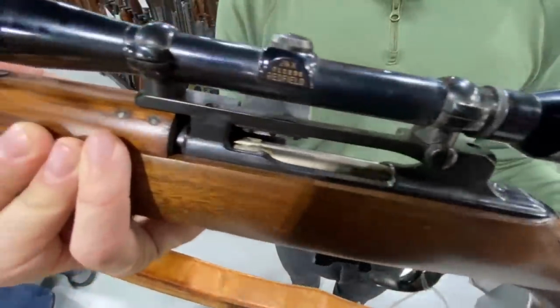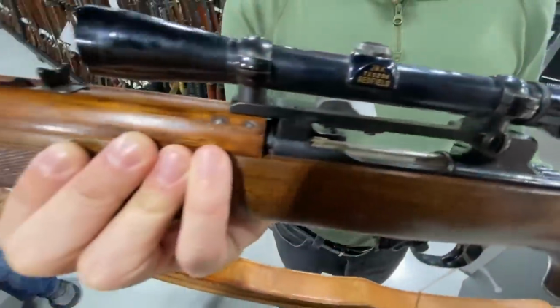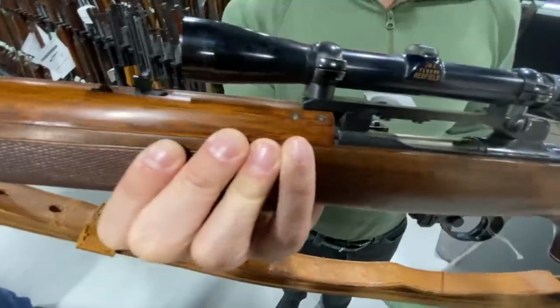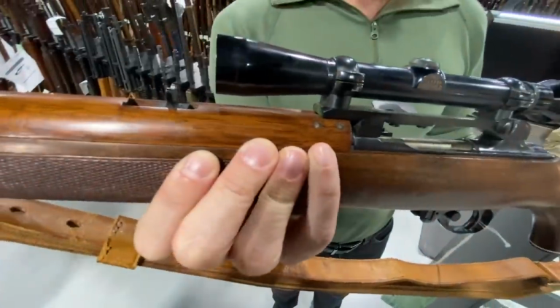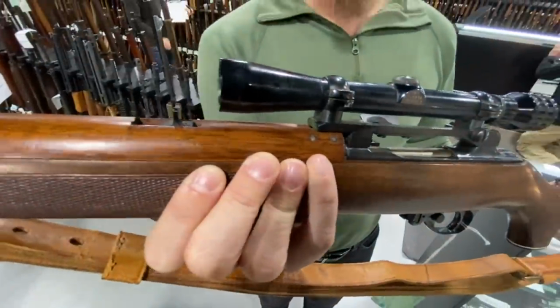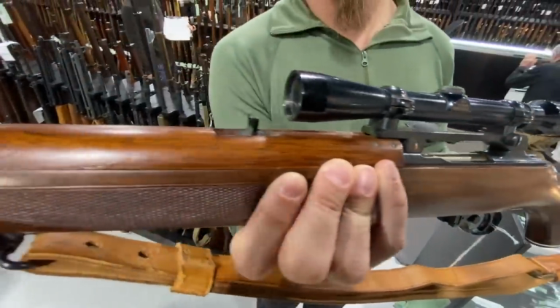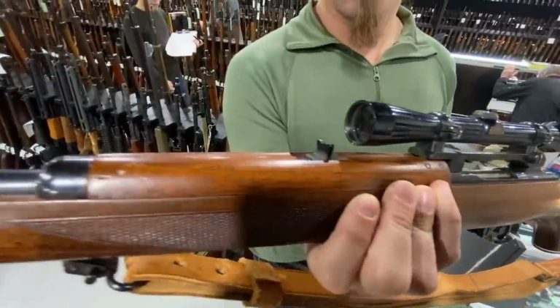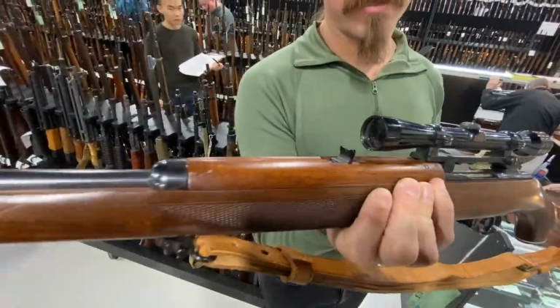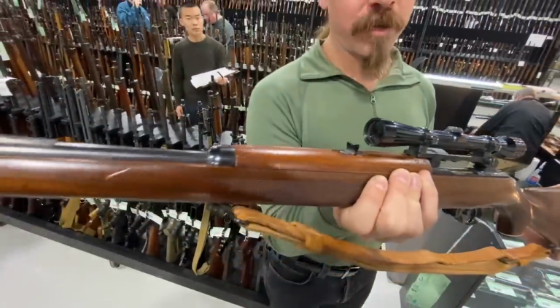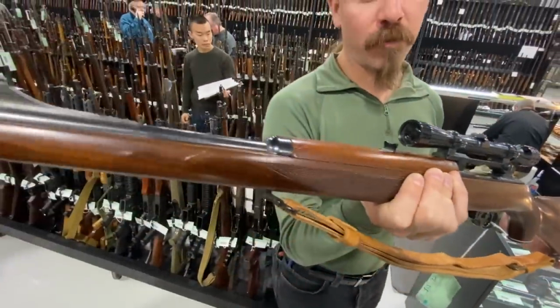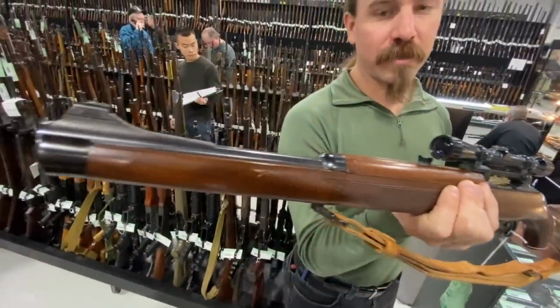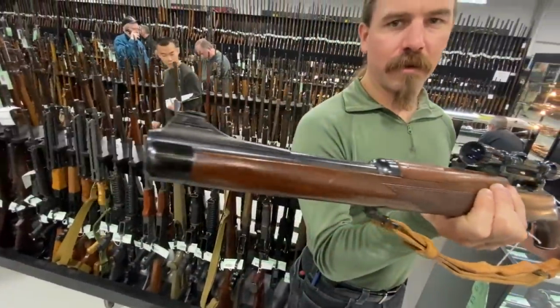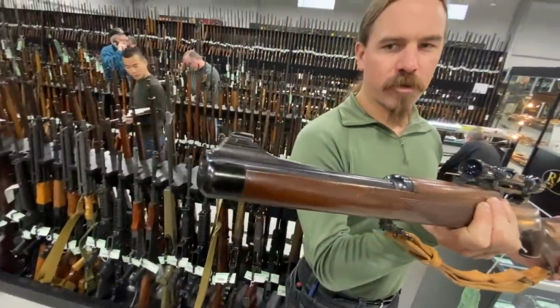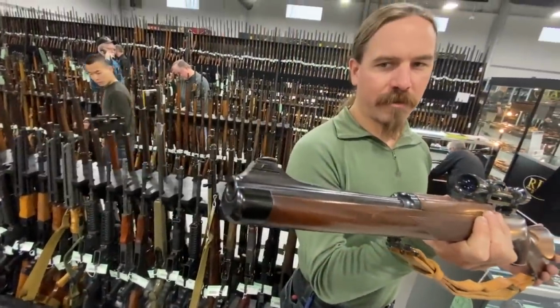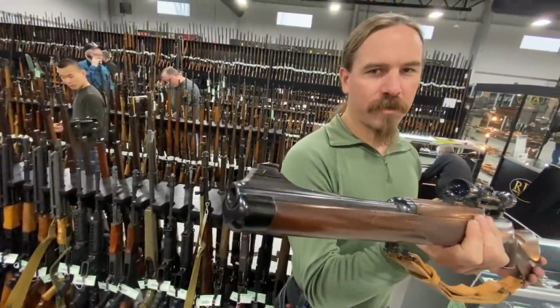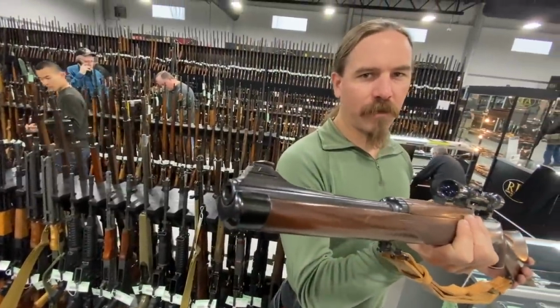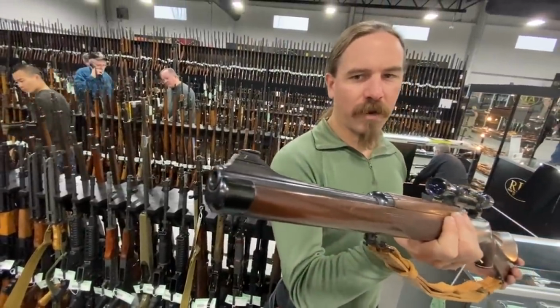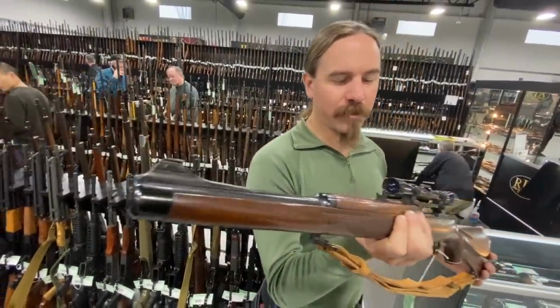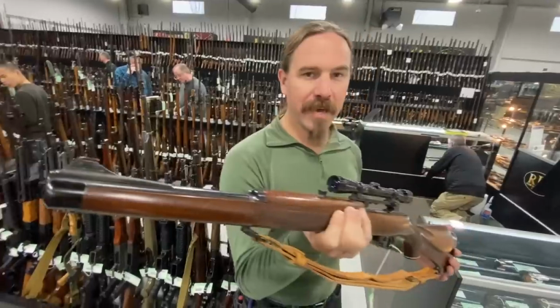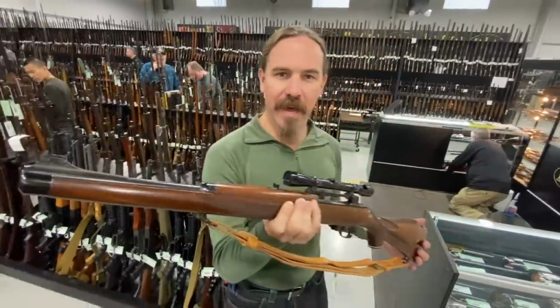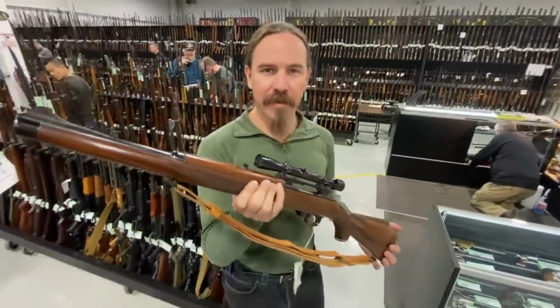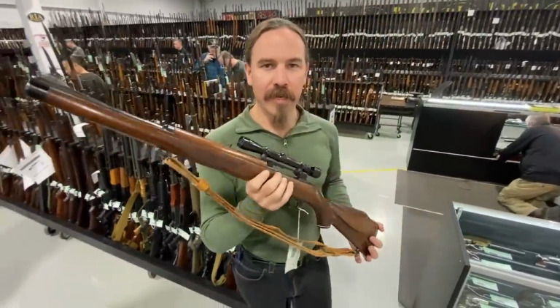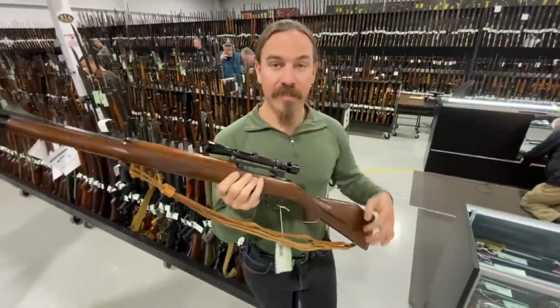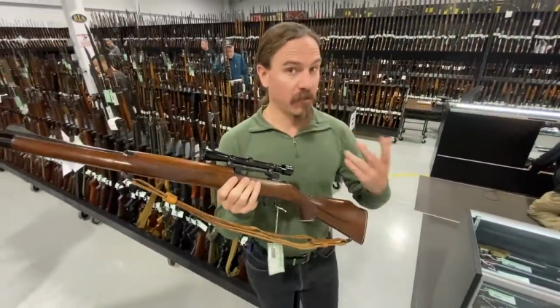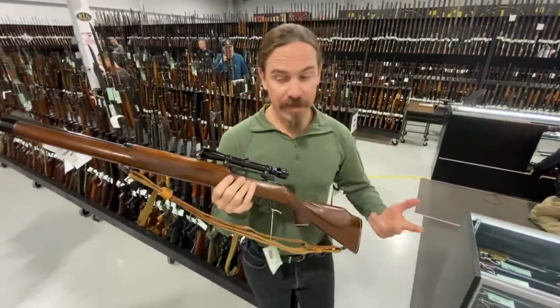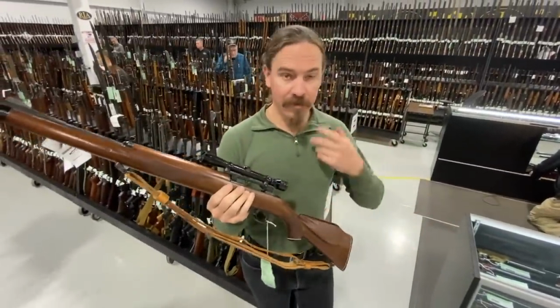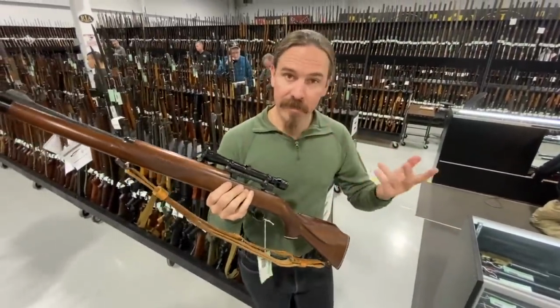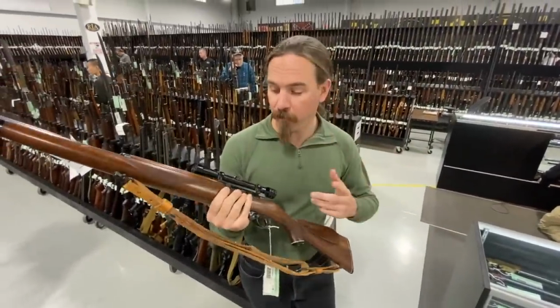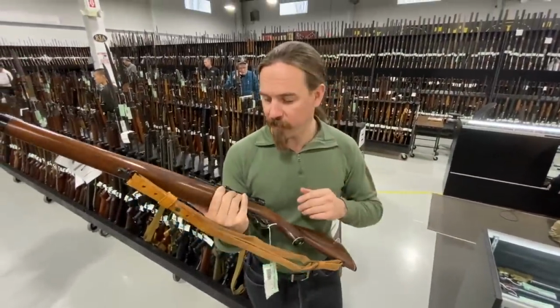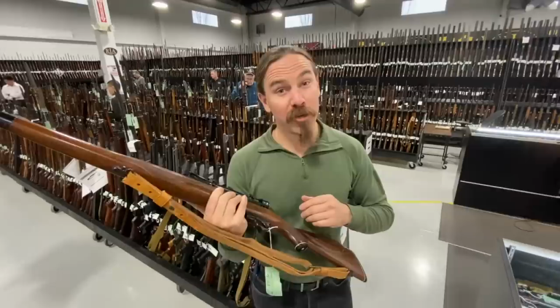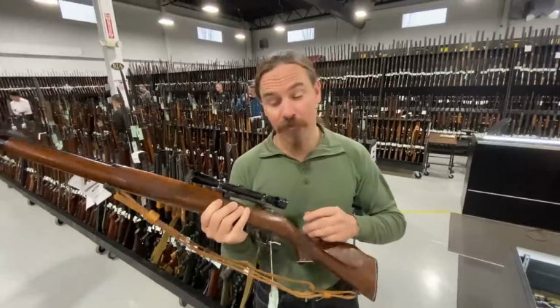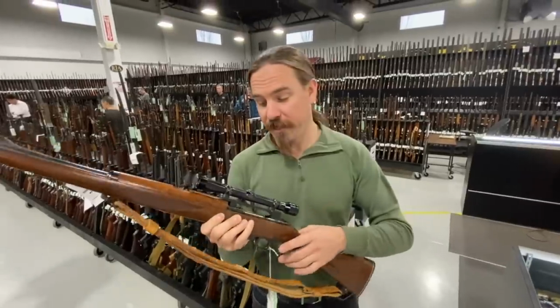It is an original GI Winchester carbine that was converted, which is unfortunate. I wouldn't recommend anyone do that today. But given that it's already been done, it's out there — we might as well appreciate it for what it is.